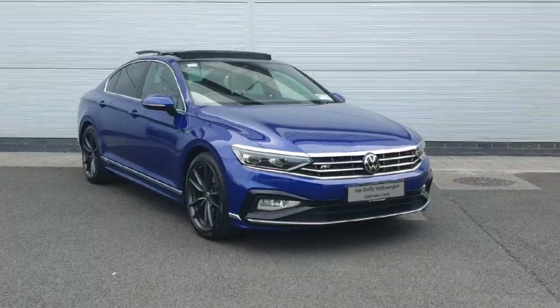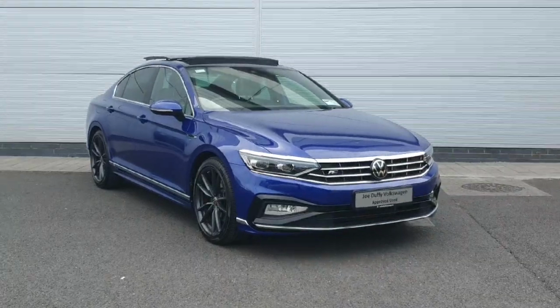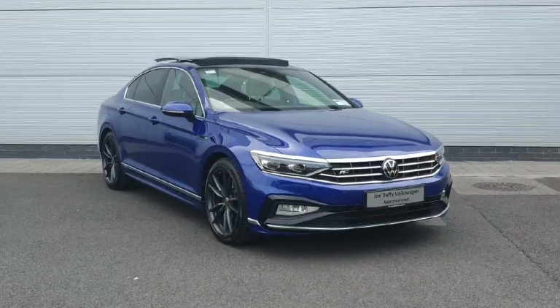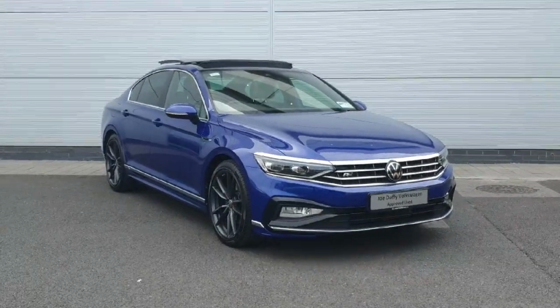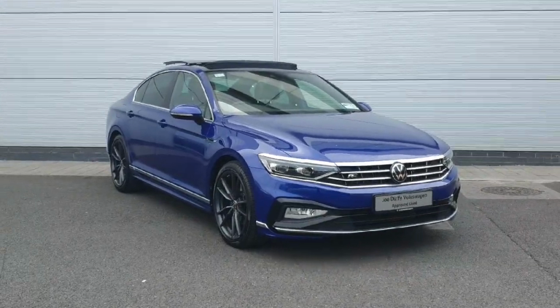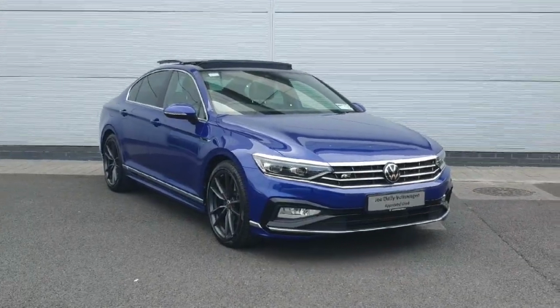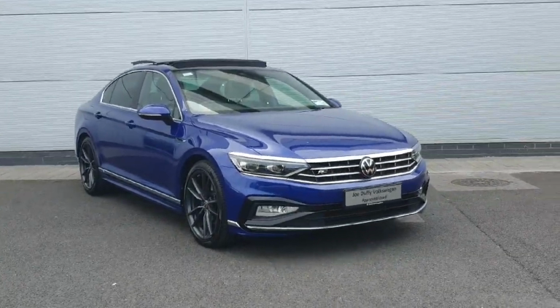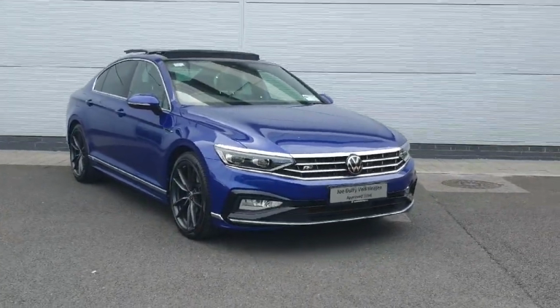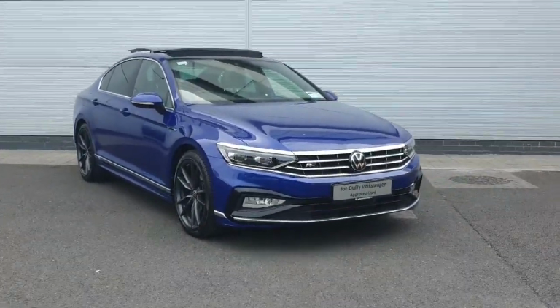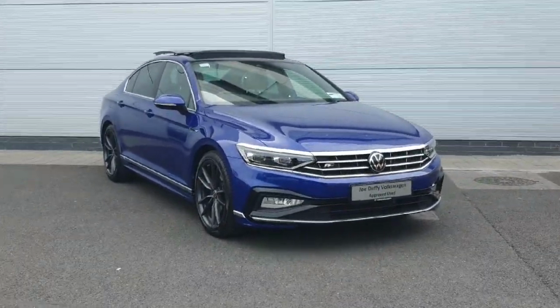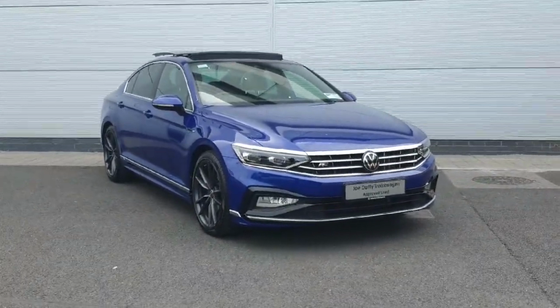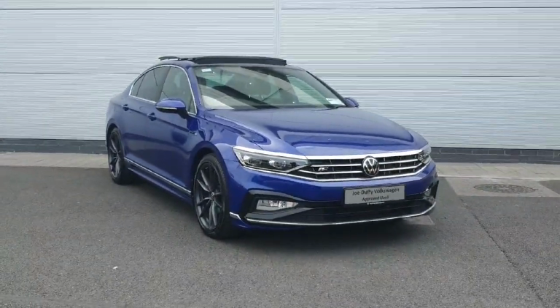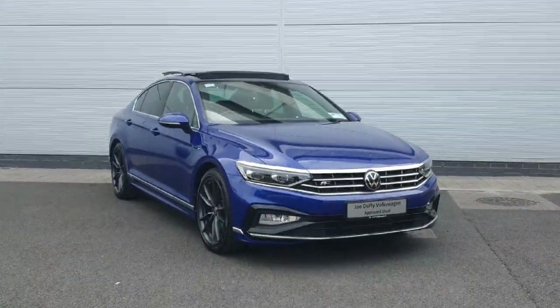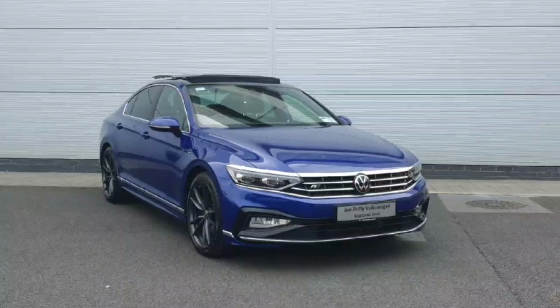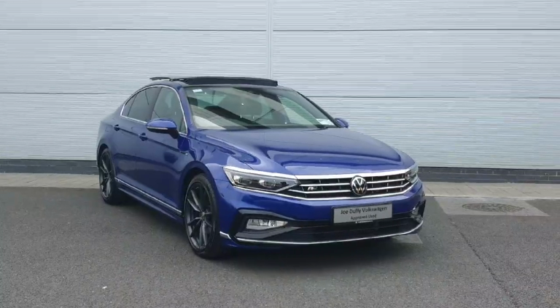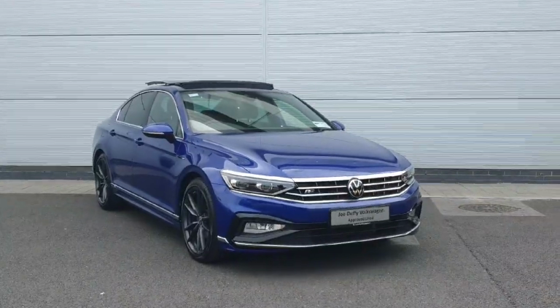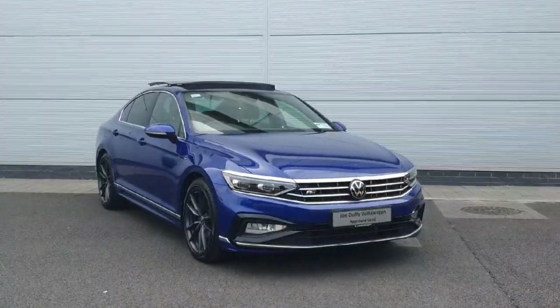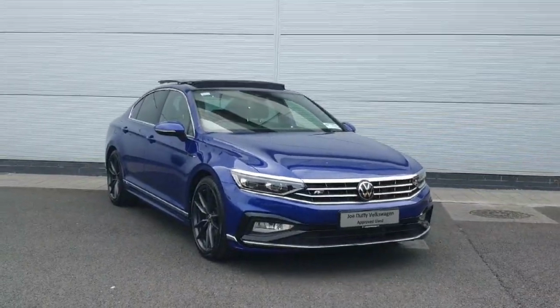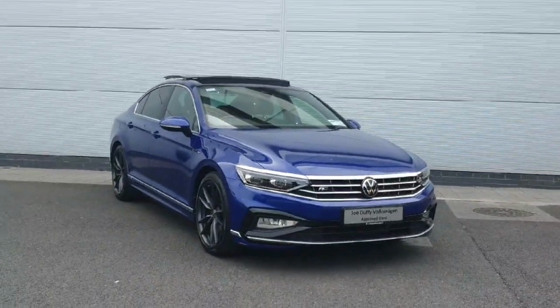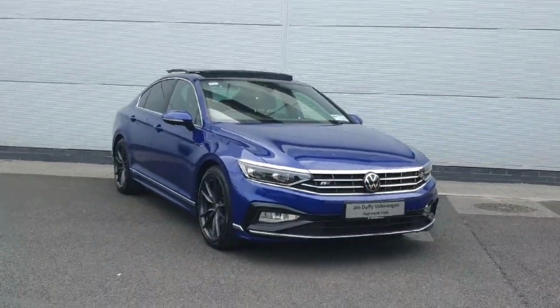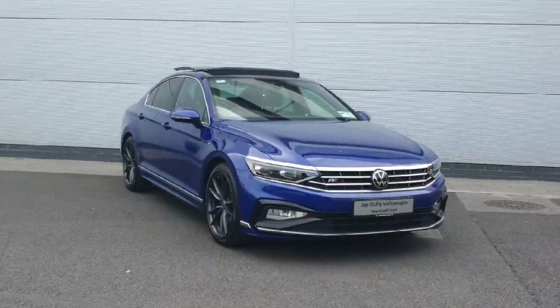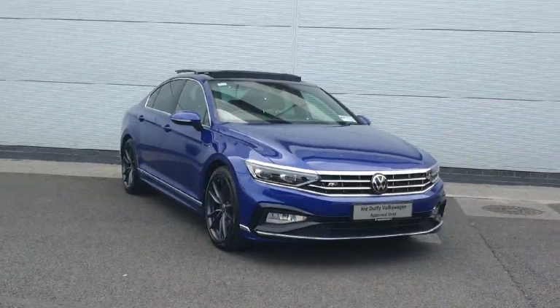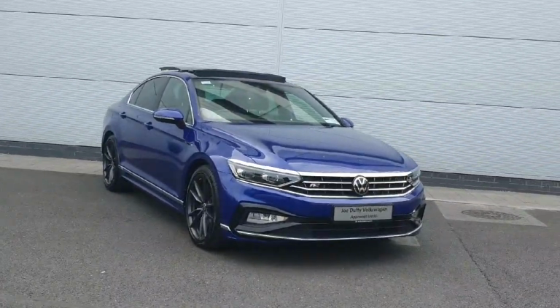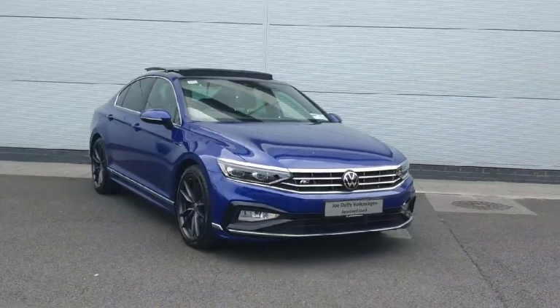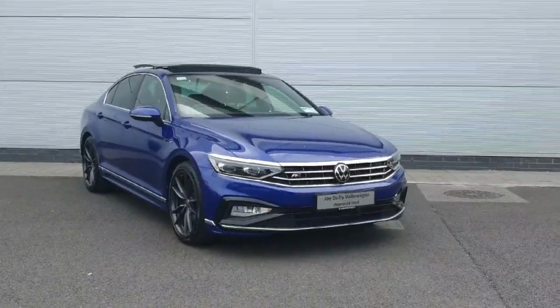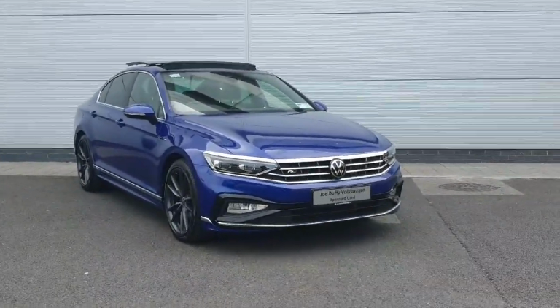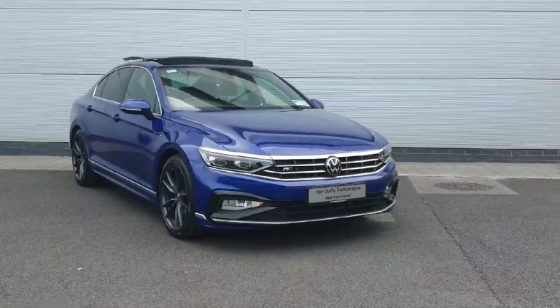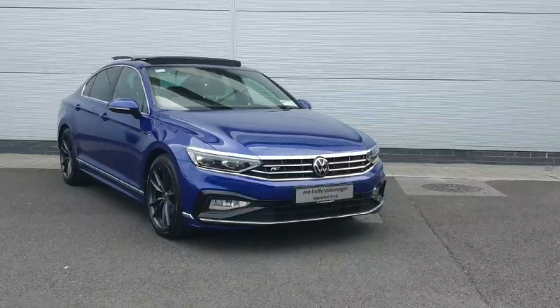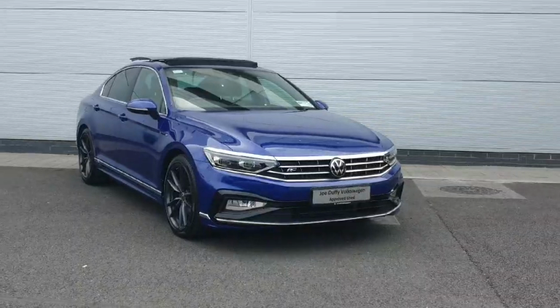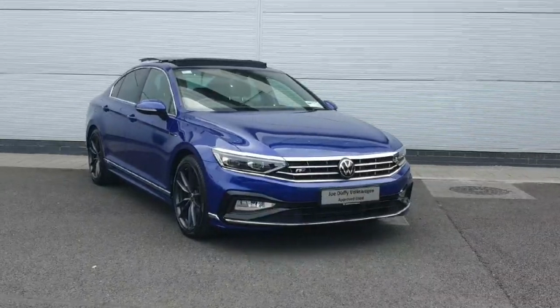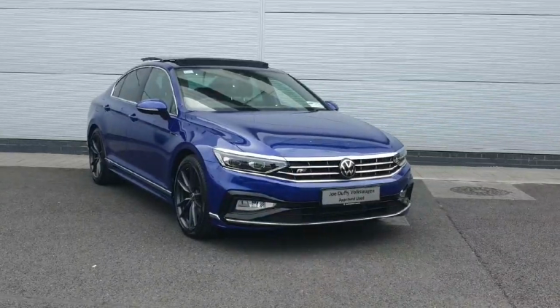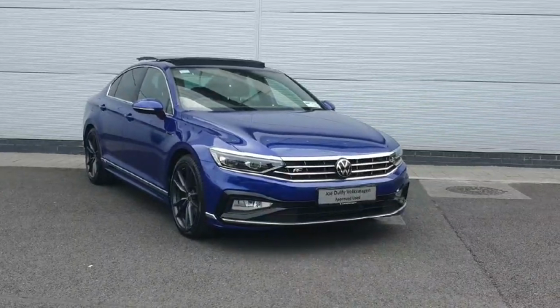Hi everyone, how's it going? I hope everybody's well. Welcome back to Joe Lucky Volkswagen North Dublin. Today we have this gorgeous Arteon R-line with a 2 litre TDI in this gorgeous blue. I'm going to walk into the car and show you some of the features that it has.